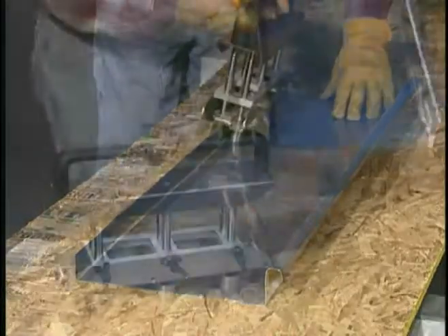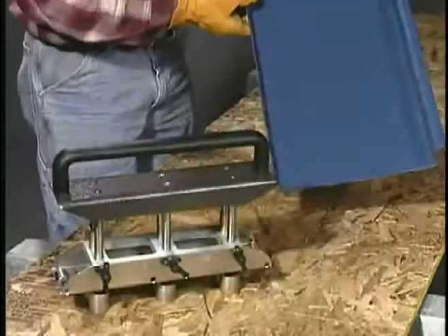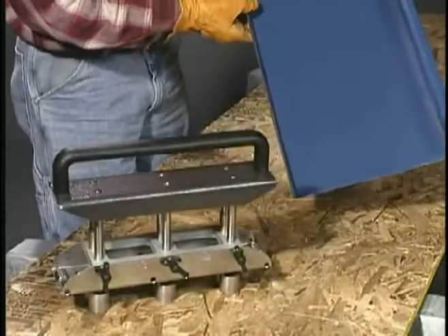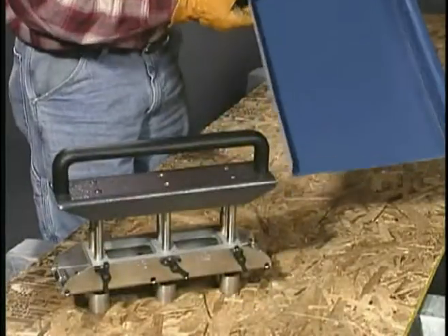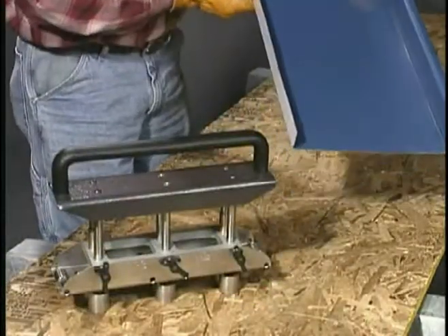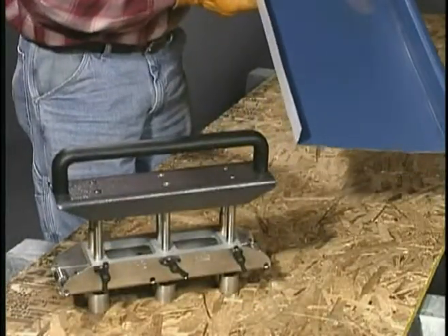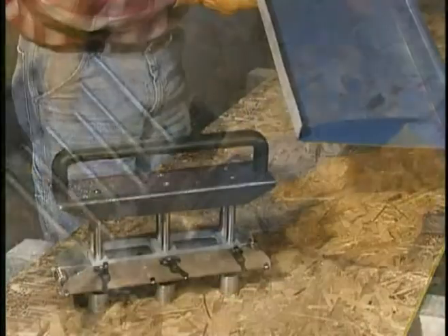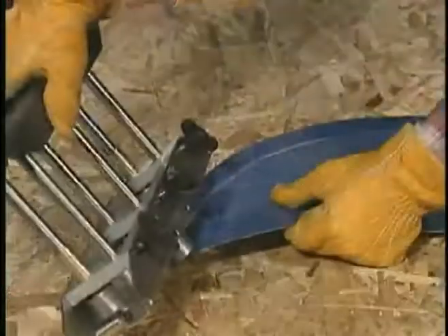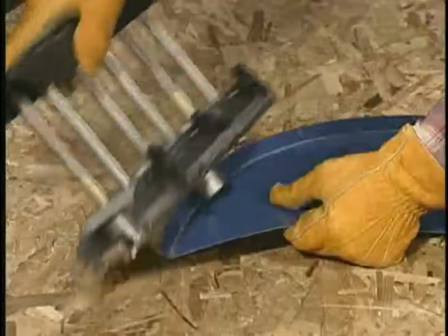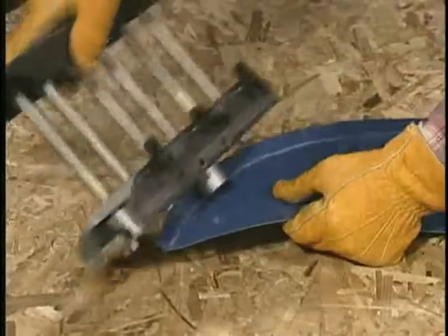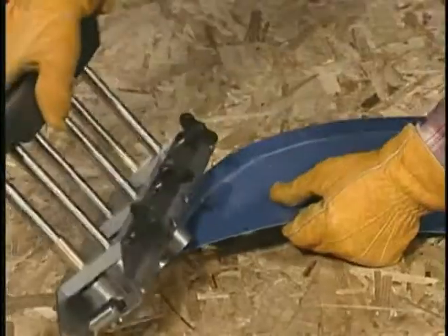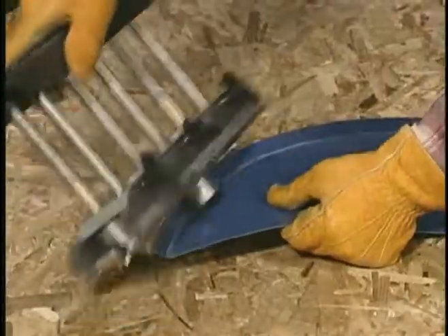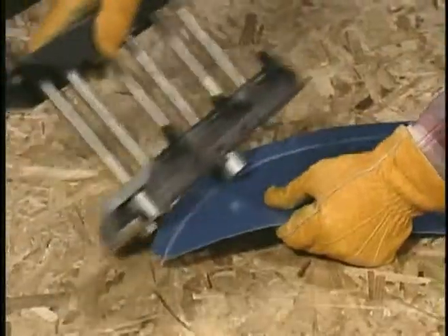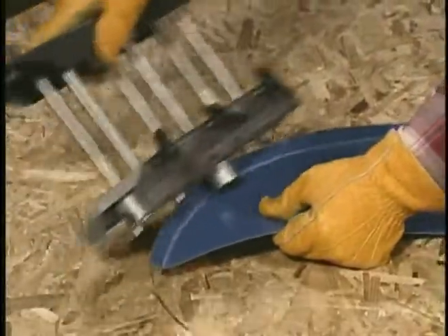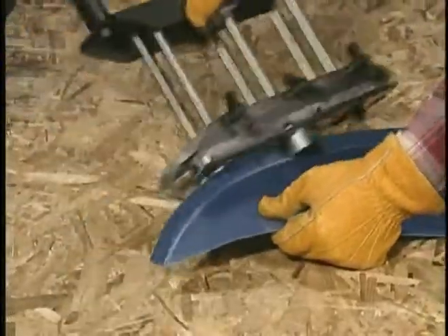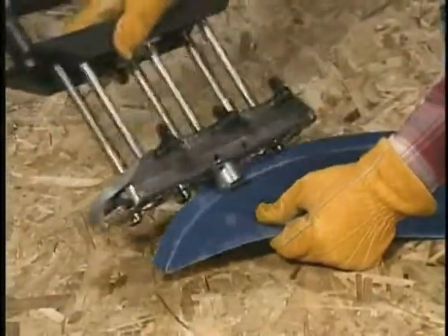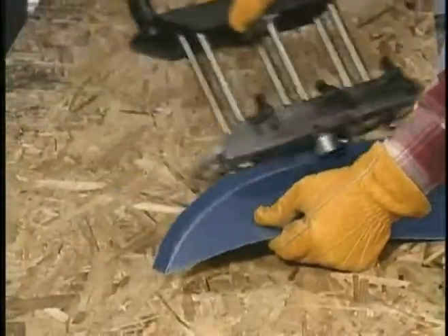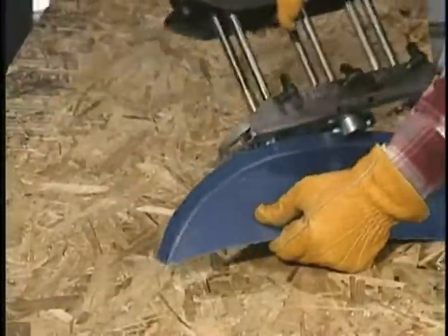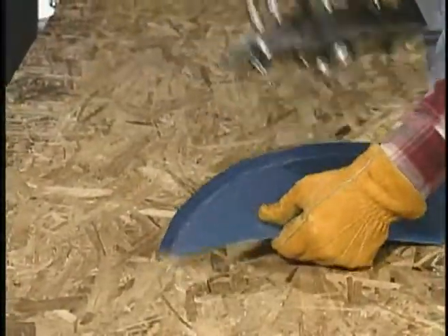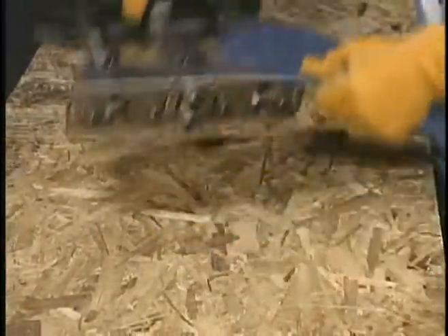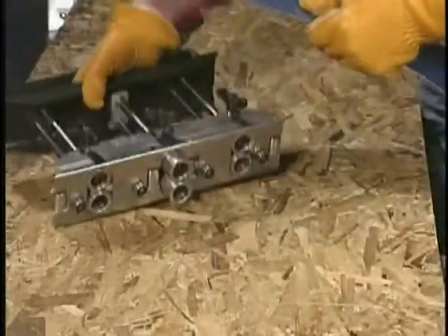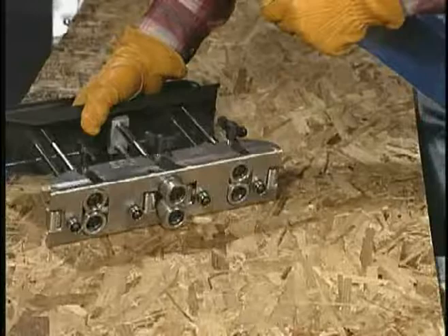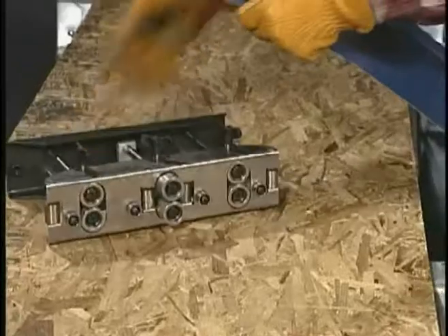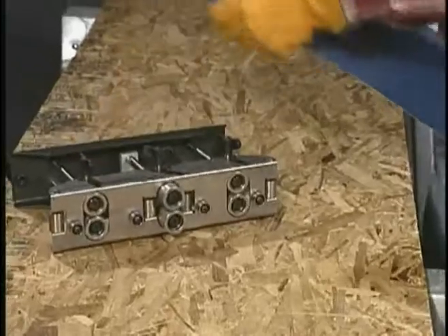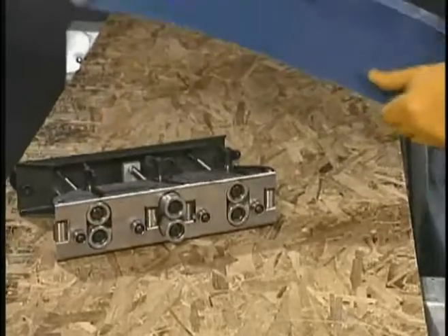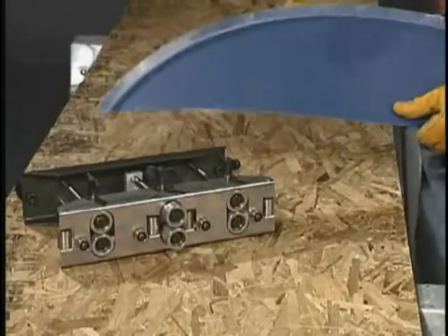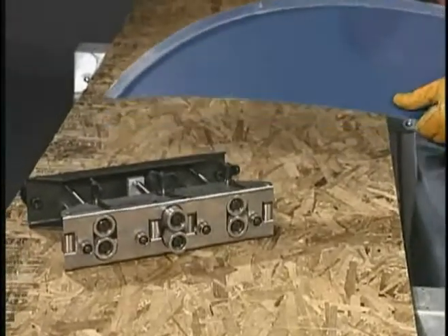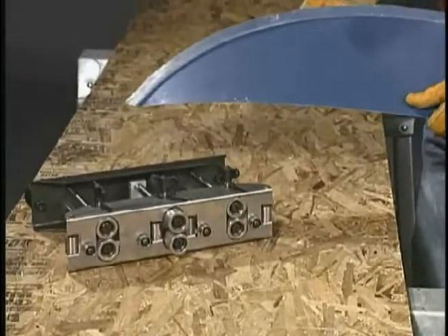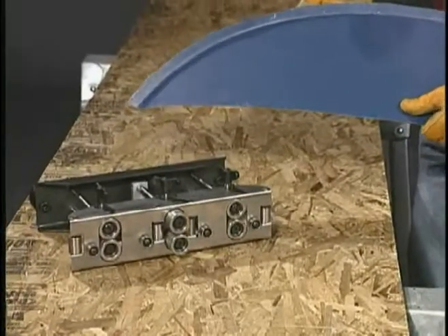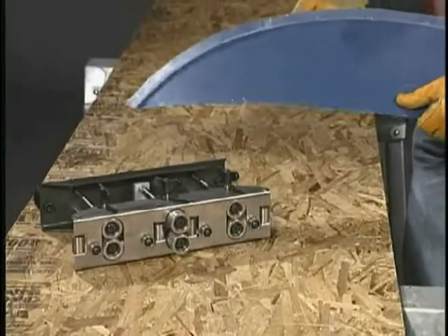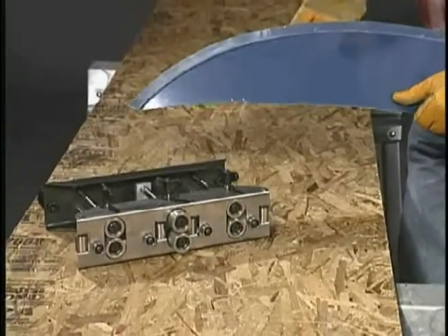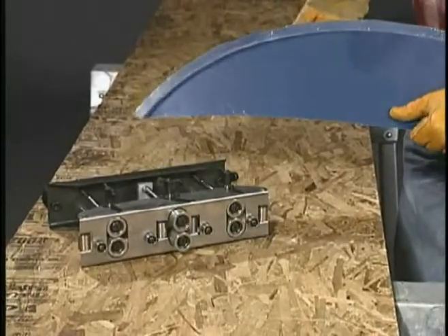It's that easy. And because the center roller station is also independently adjustable with its outer rollers retracted, the Malco three-station edge roller can even bend on a curve.